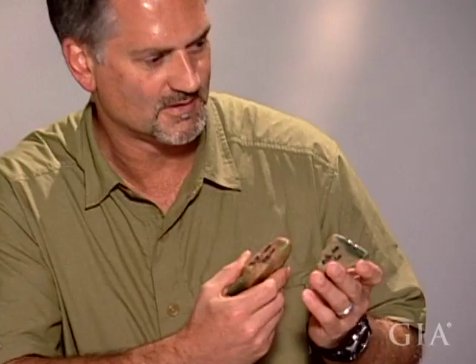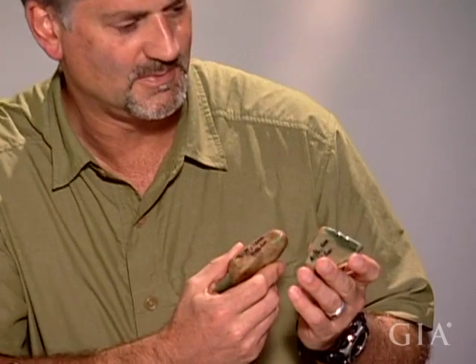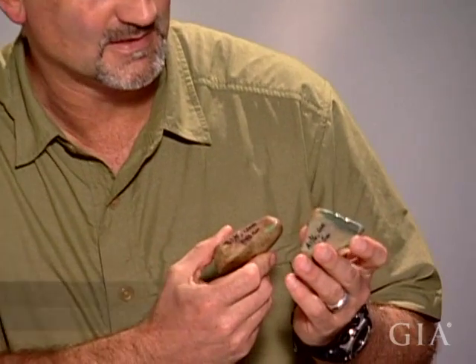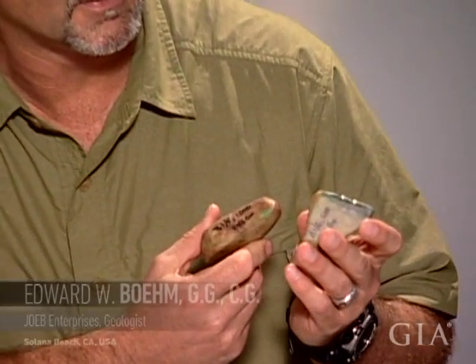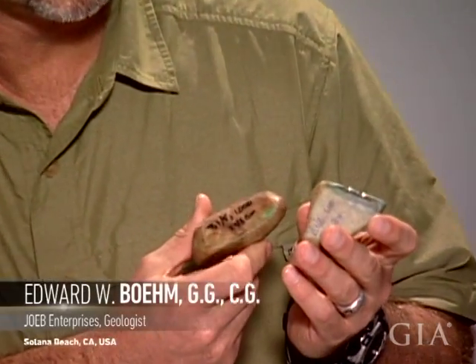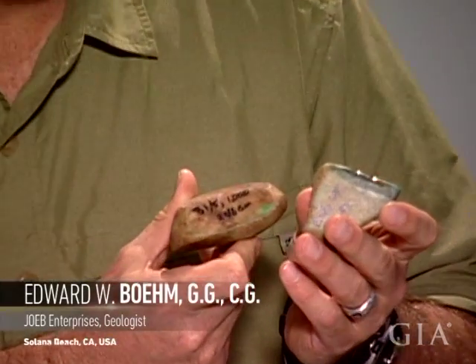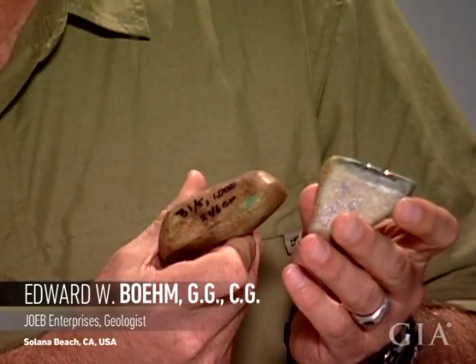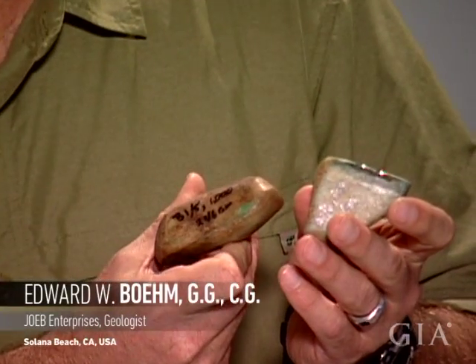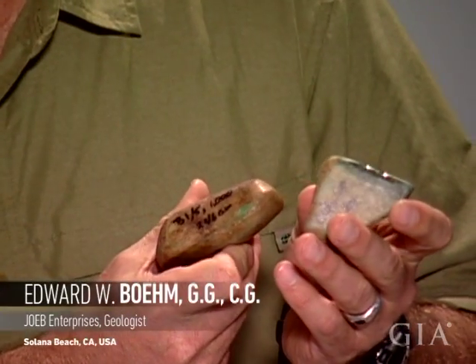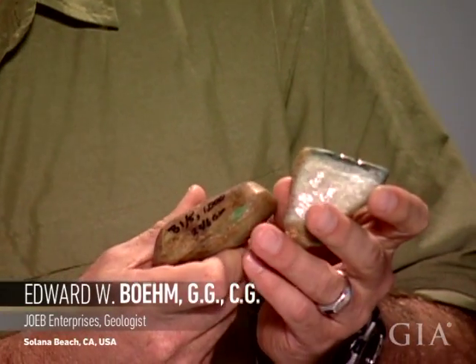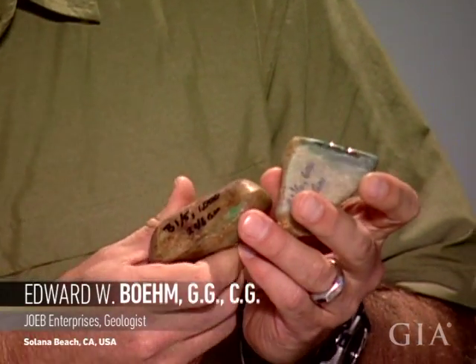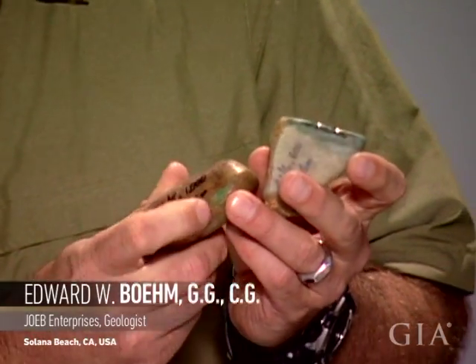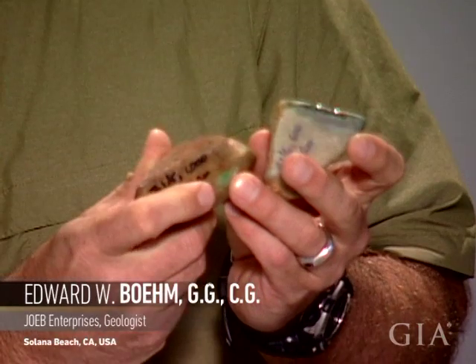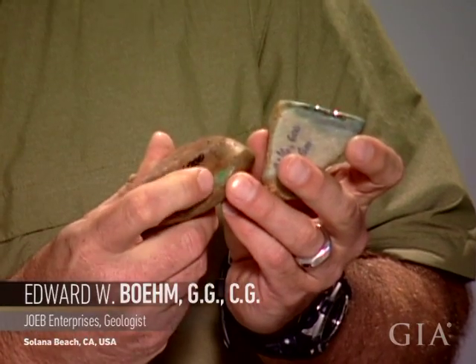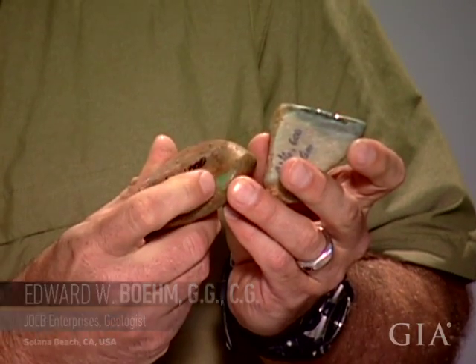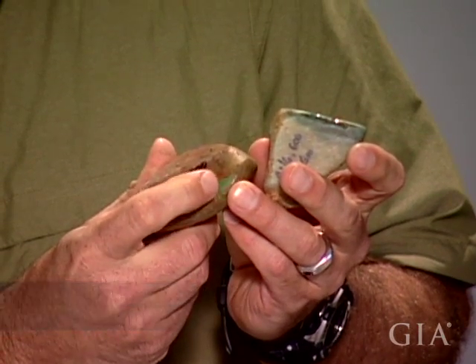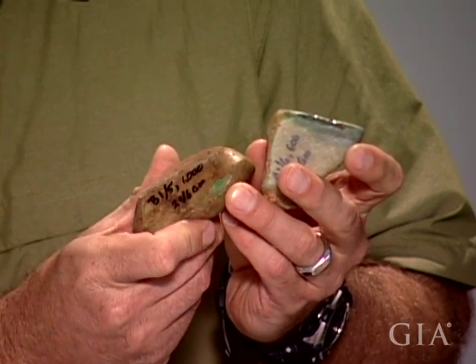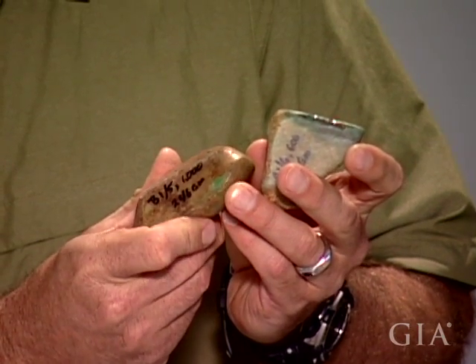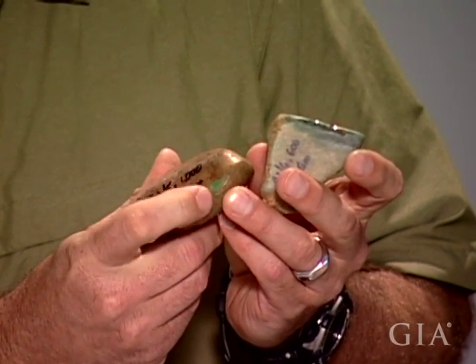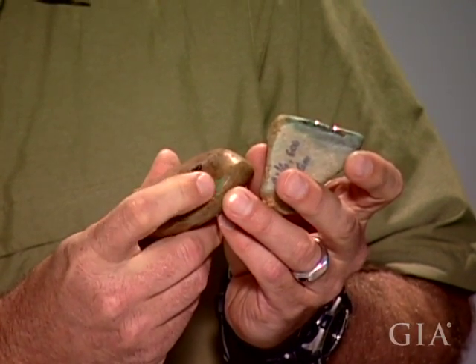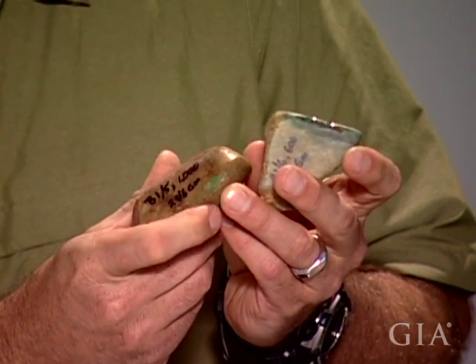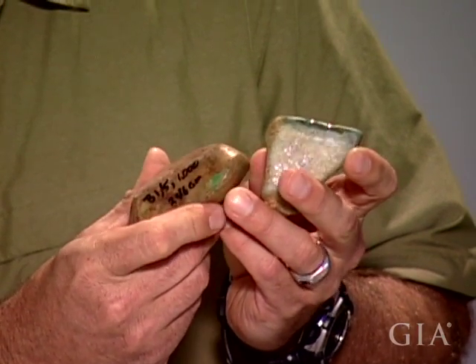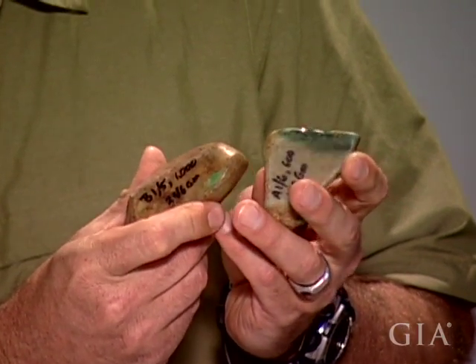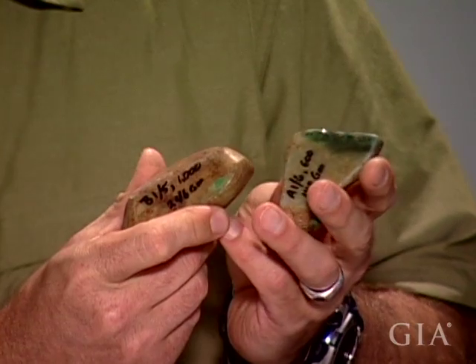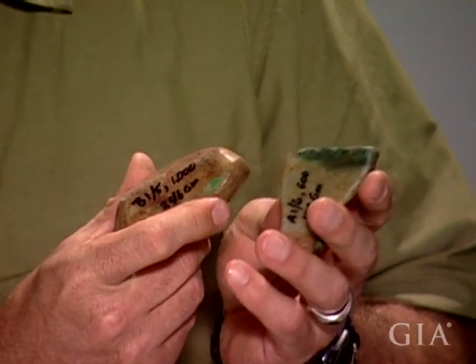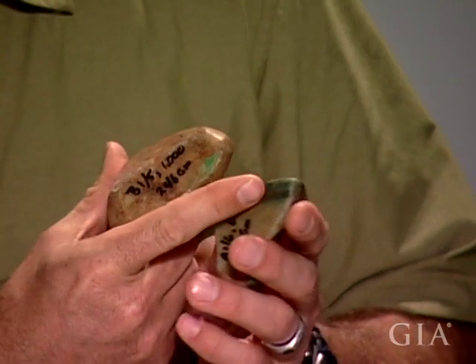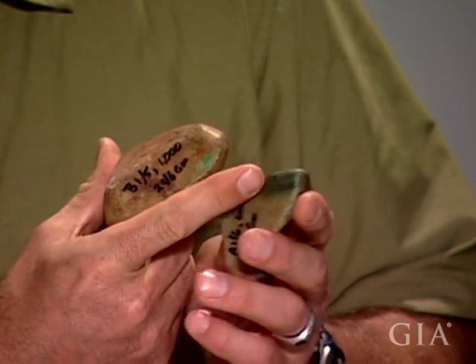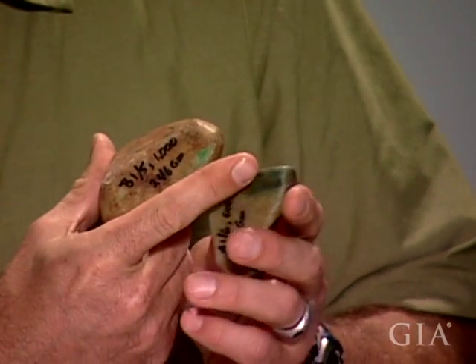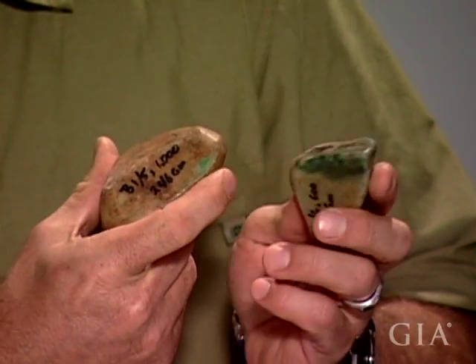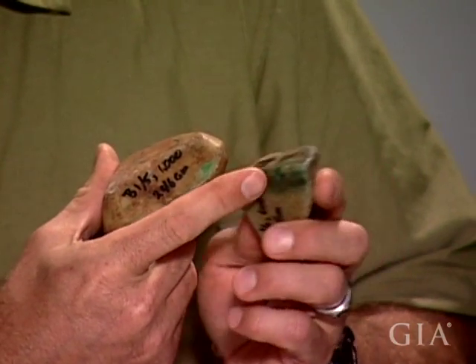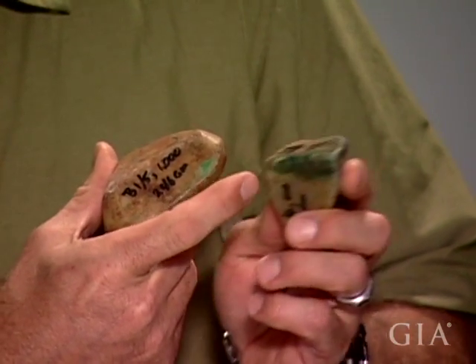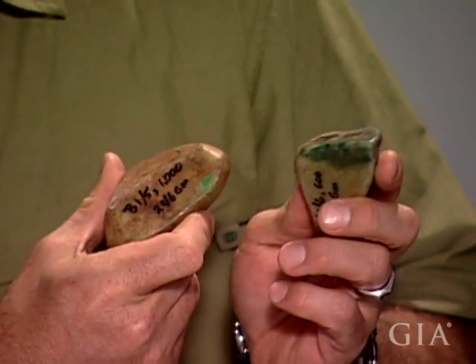Two pieces of jade, two little small boulders of jade. You can kind of see this little mark right here — this is what they call a maw mark, and here's another little section where you can see some green.